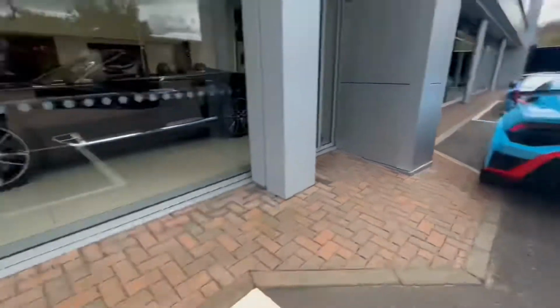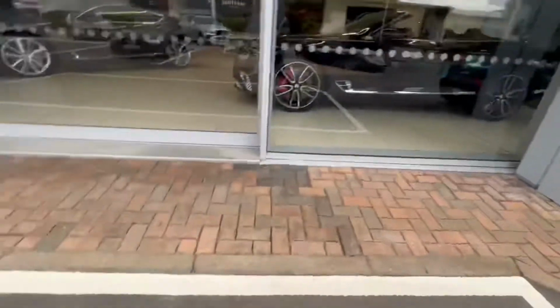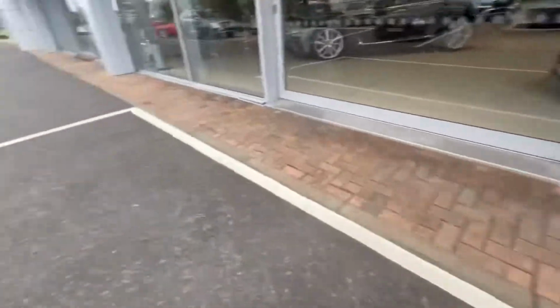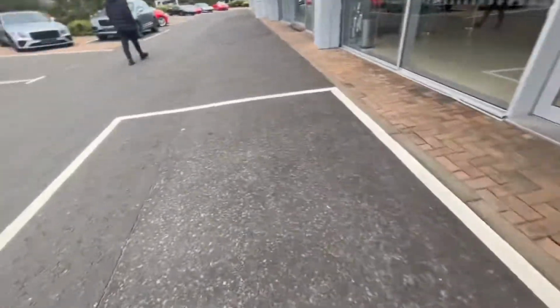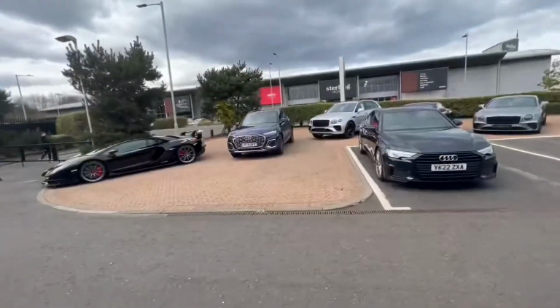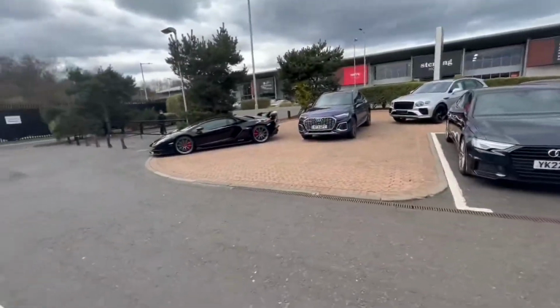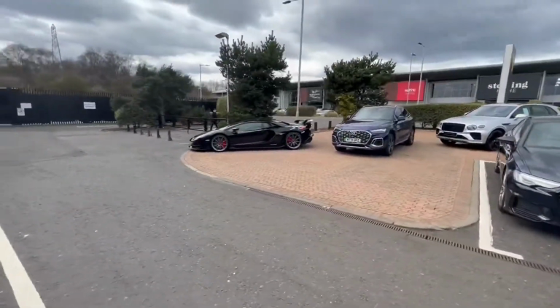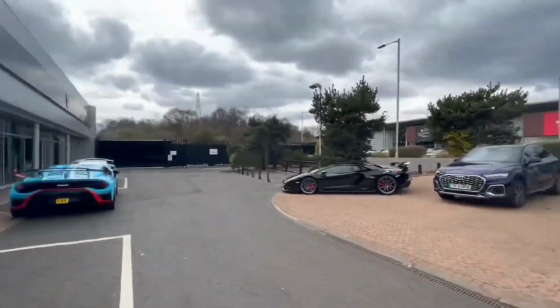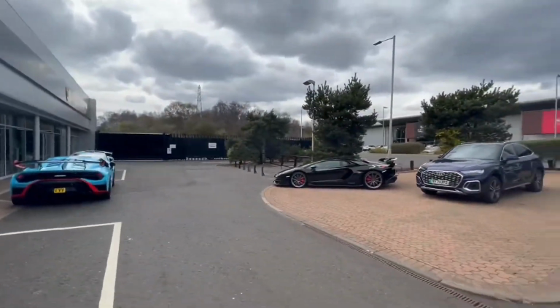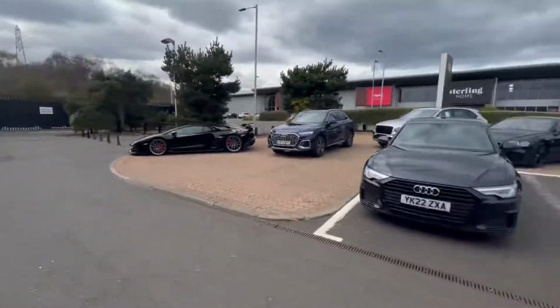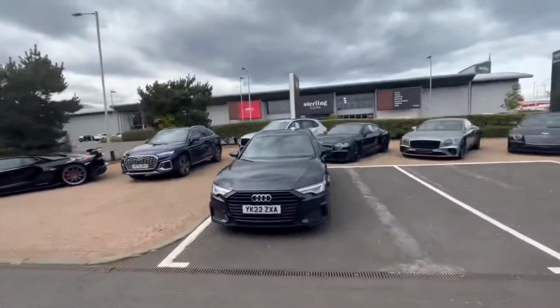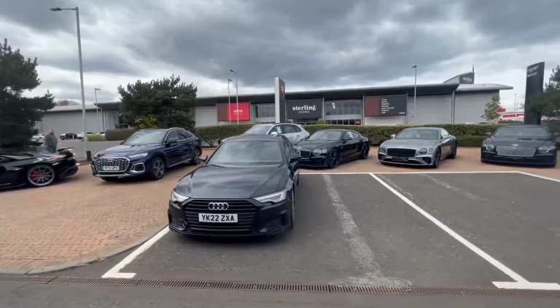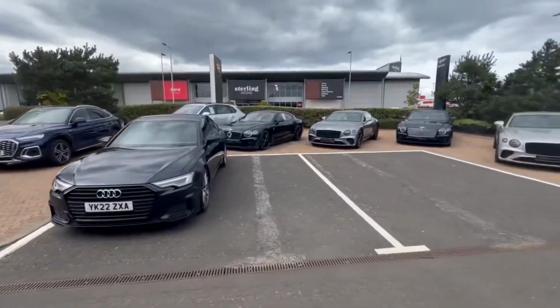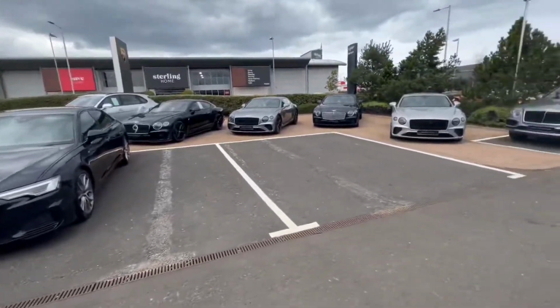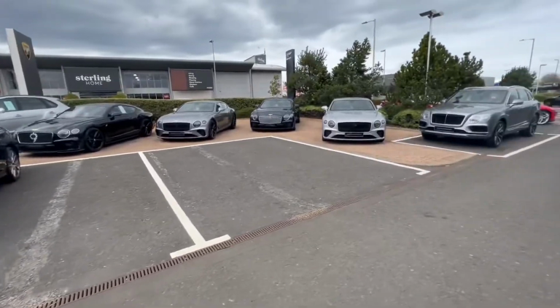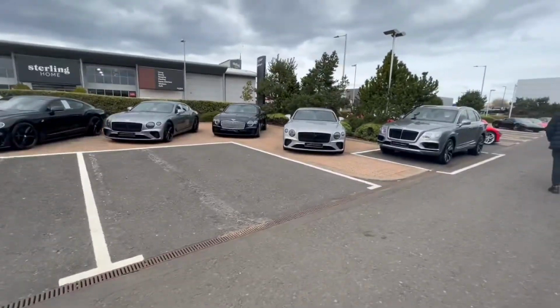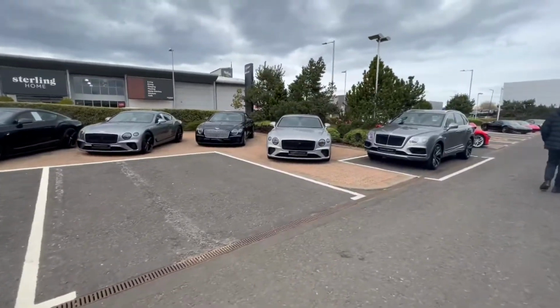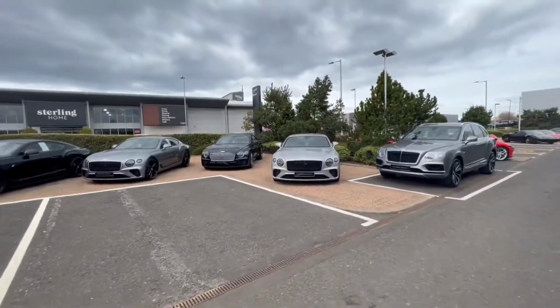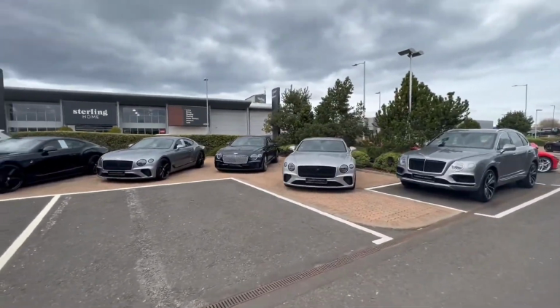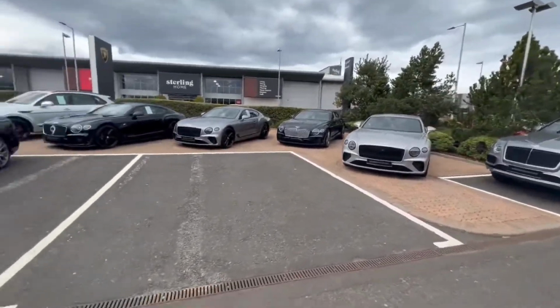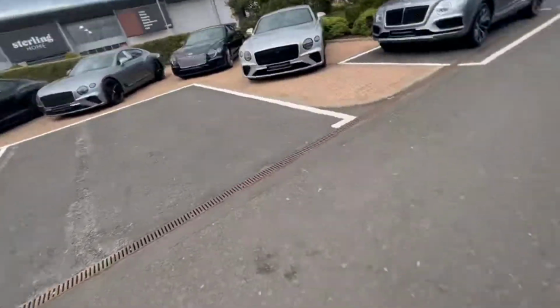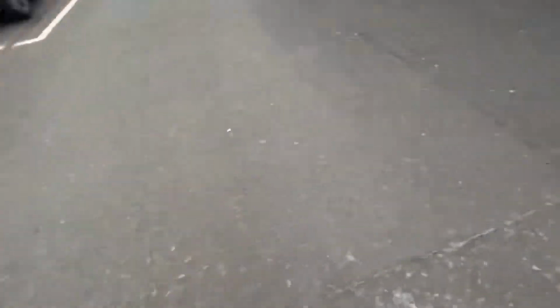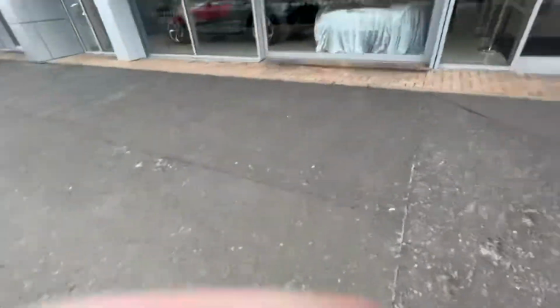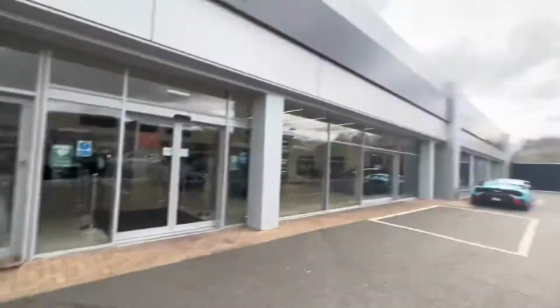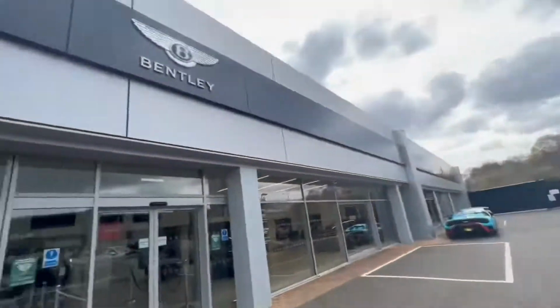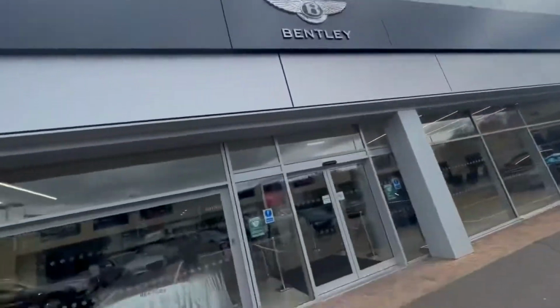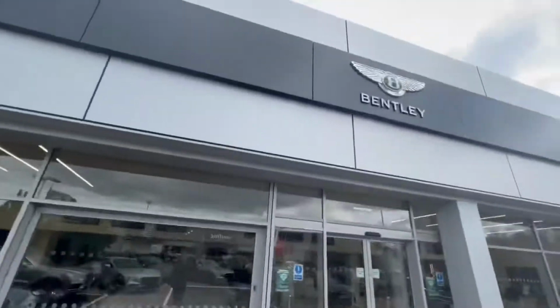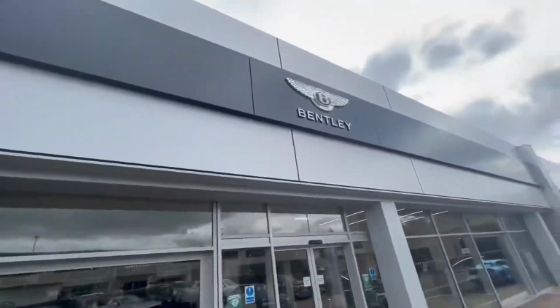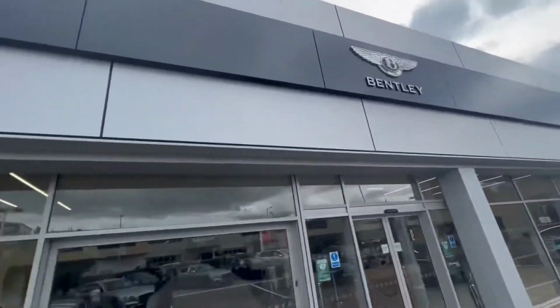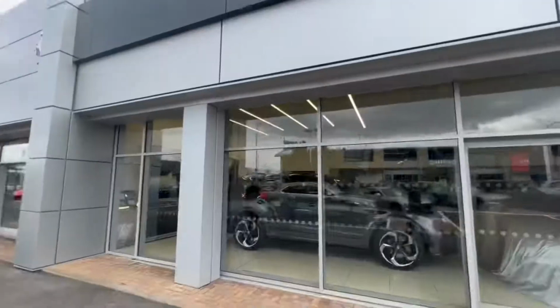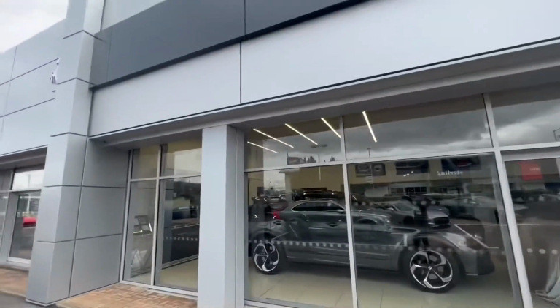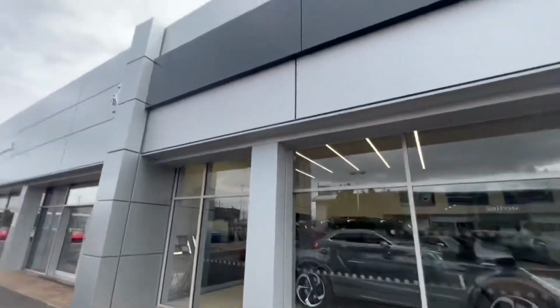Expensive. There's an SVG, a Aventador, Bentley Continentals, Taycans. This is a Lamborghini Edinburgh and this is a Bentley Ferrari as well.